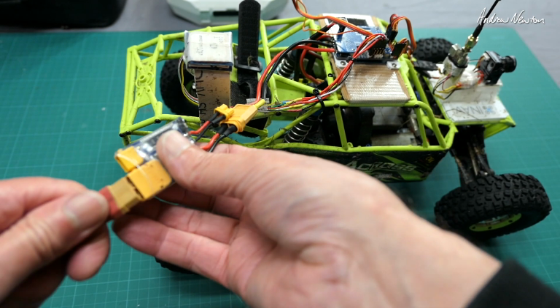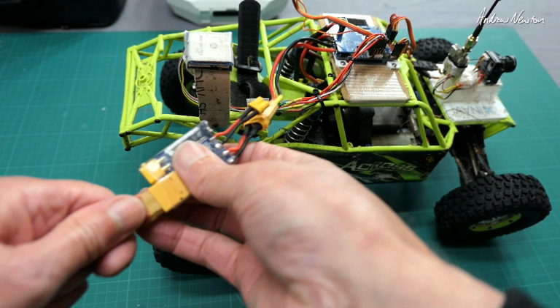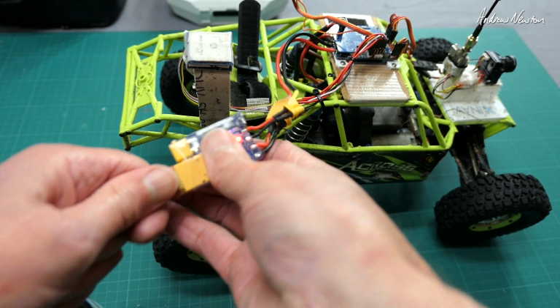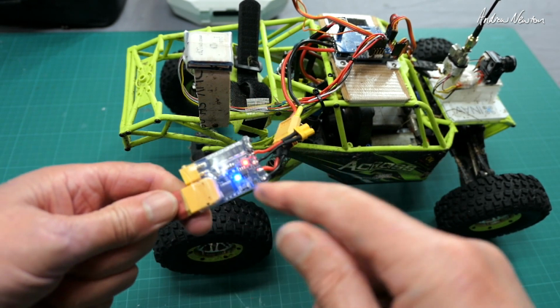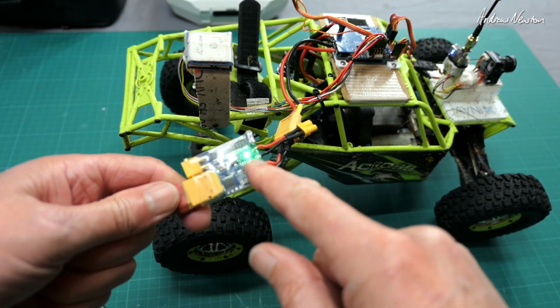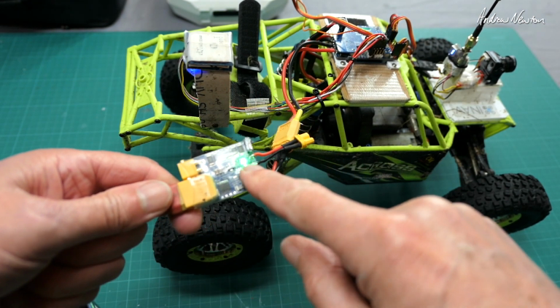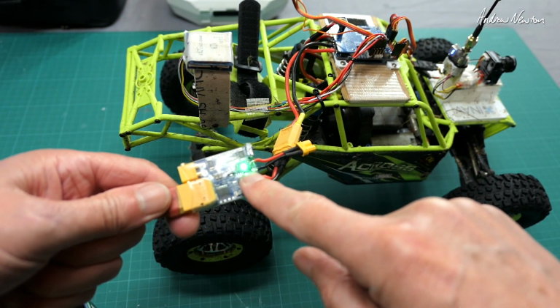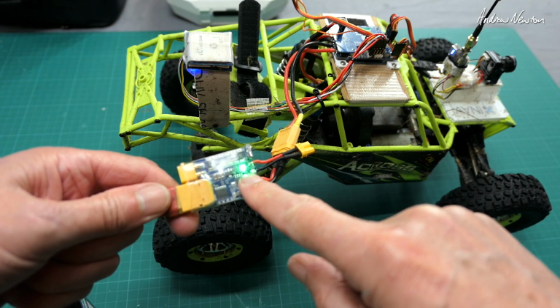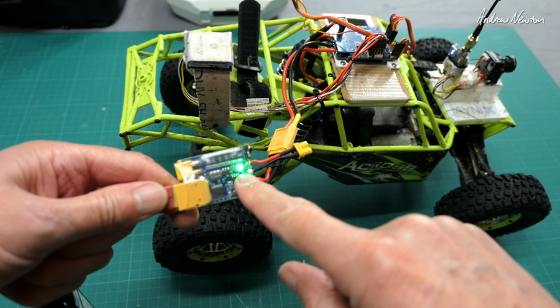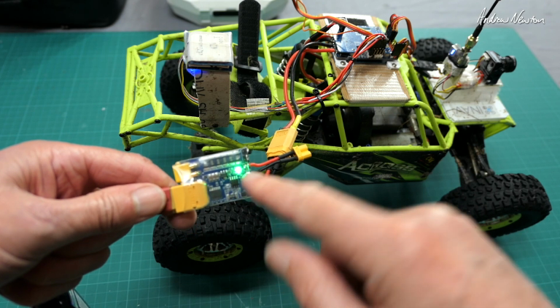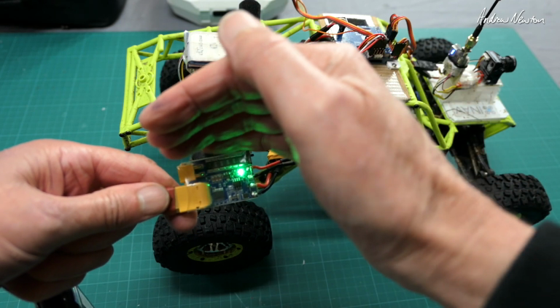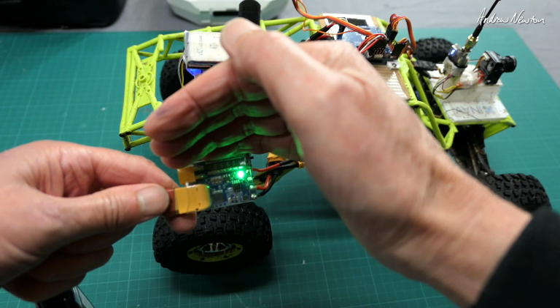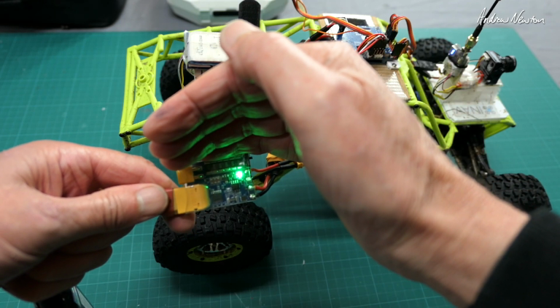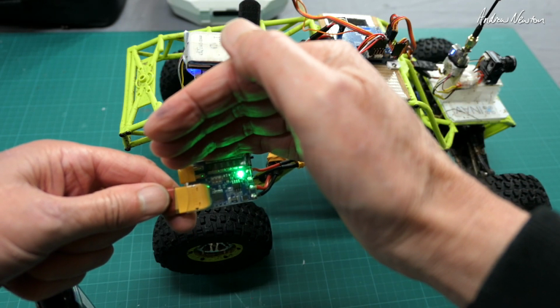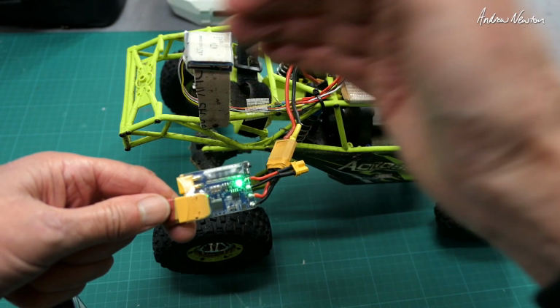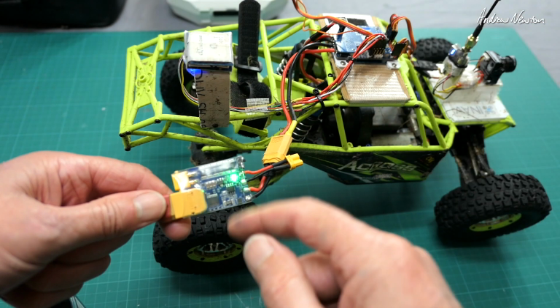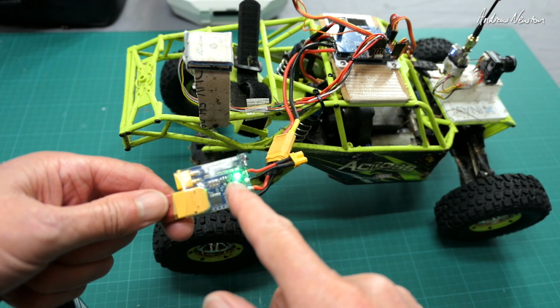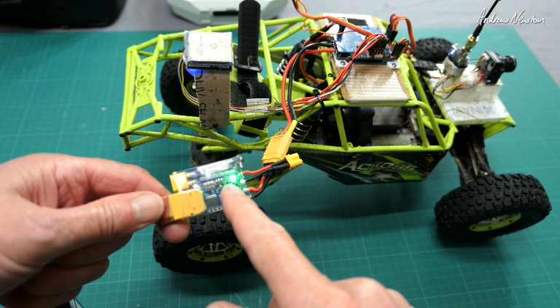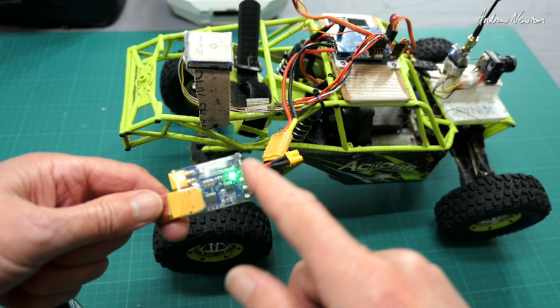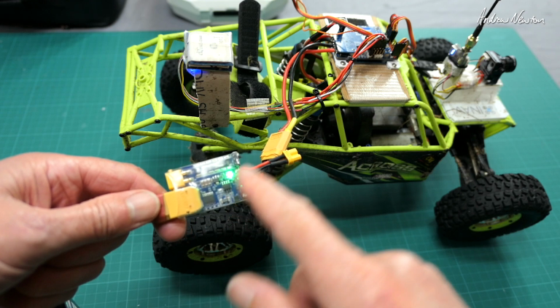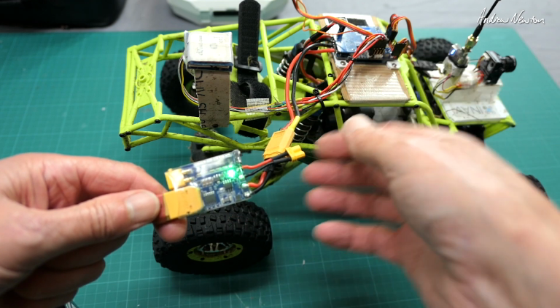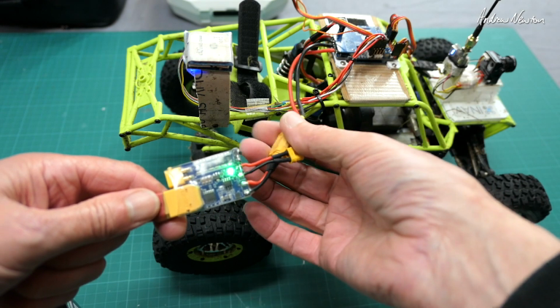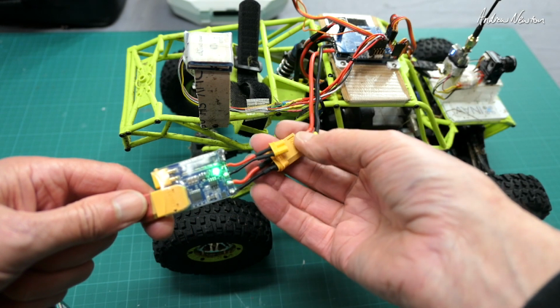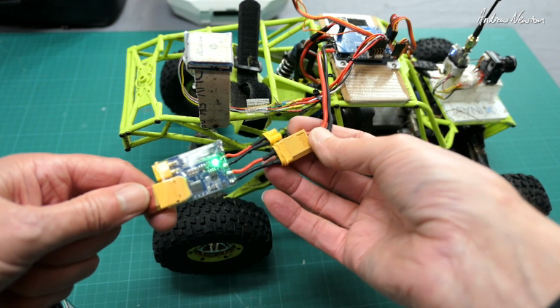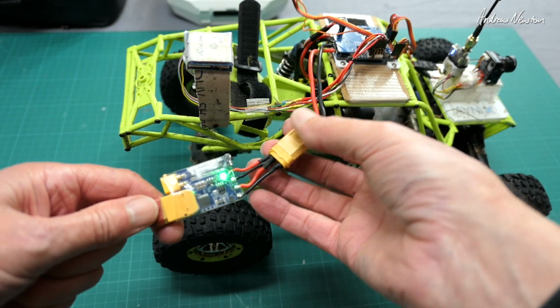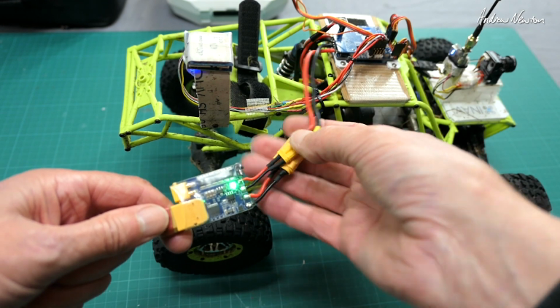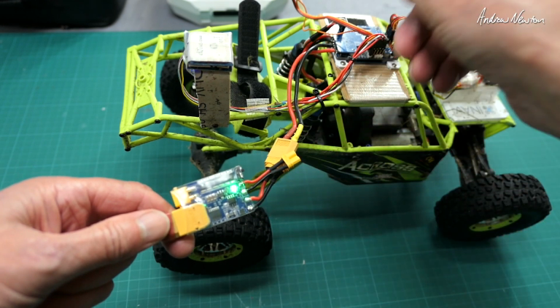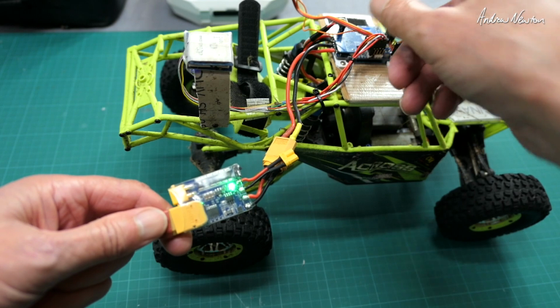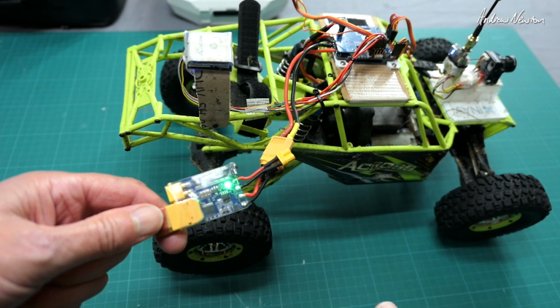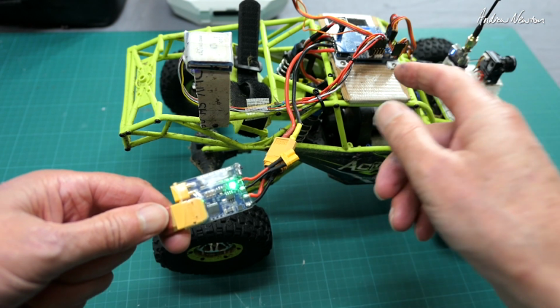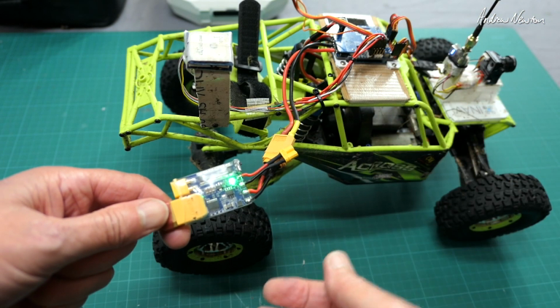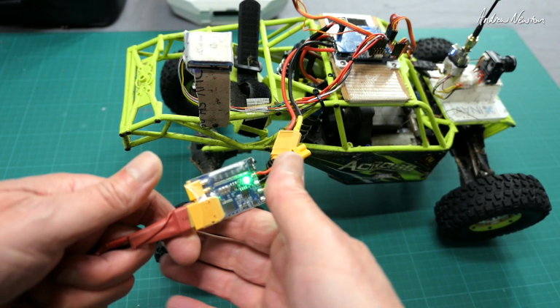Plug the battery in and if we get a green light, all is good. That tells me that there is no overcurrent, there's no short circuit, so hopefully my soldering is correct on the flight control board.